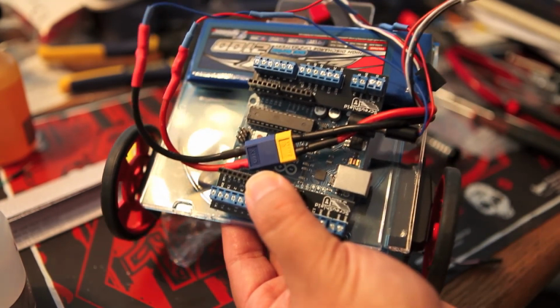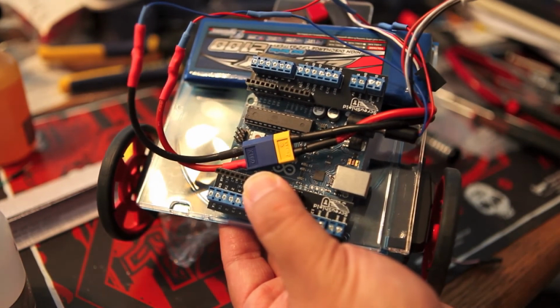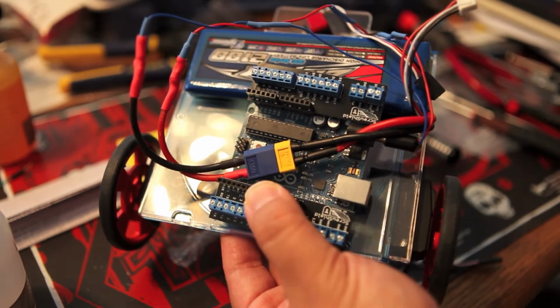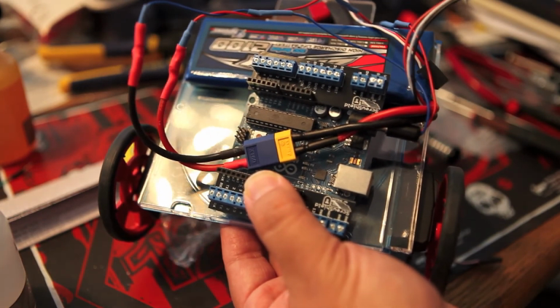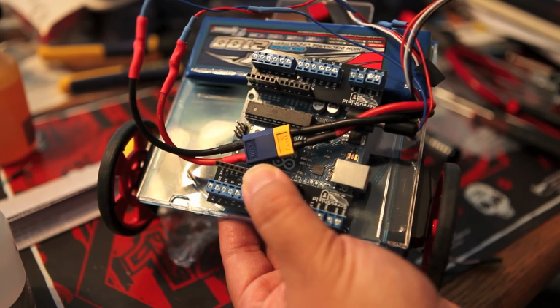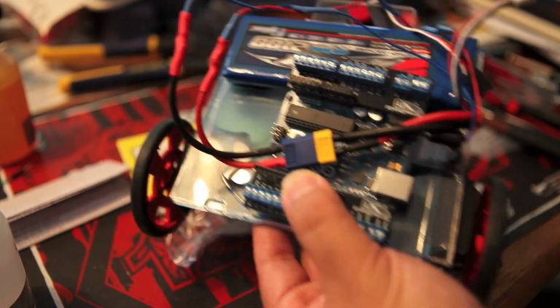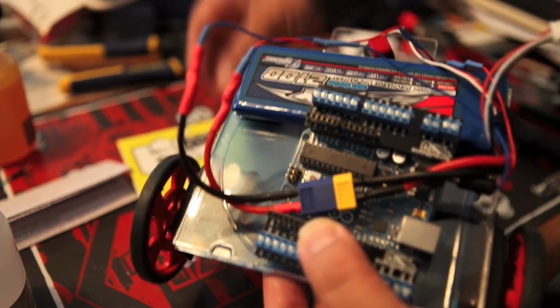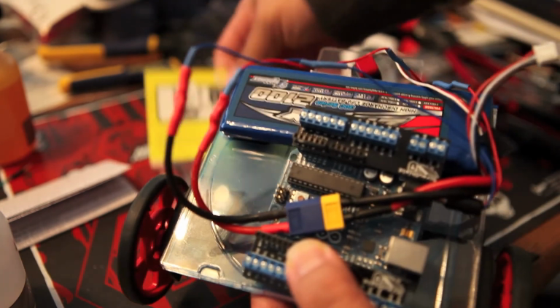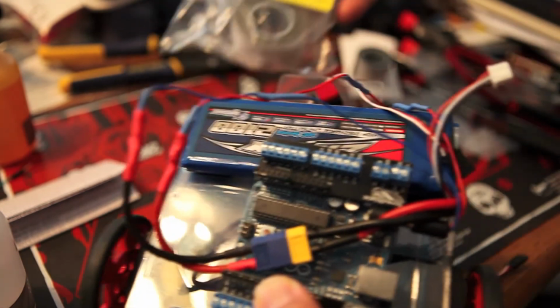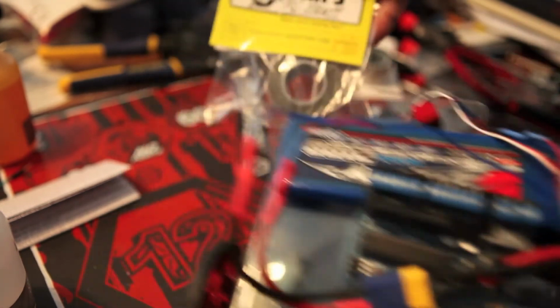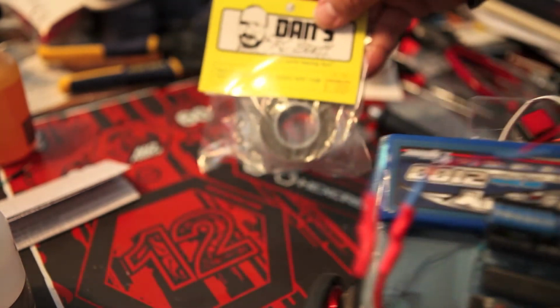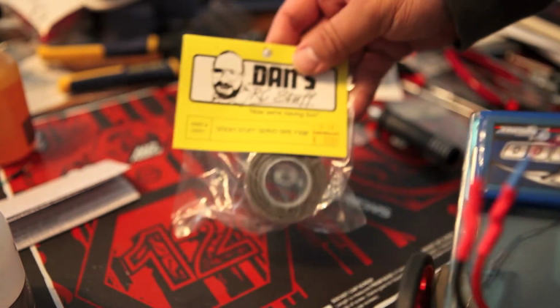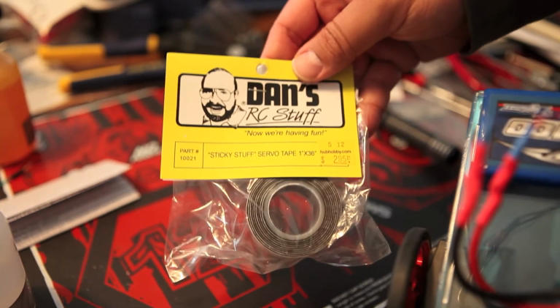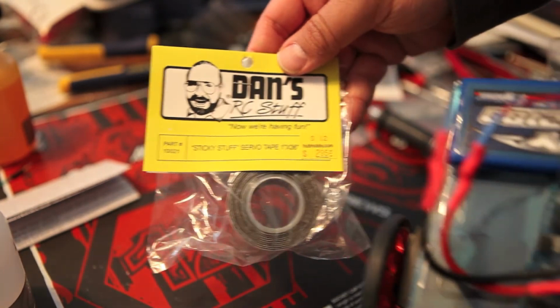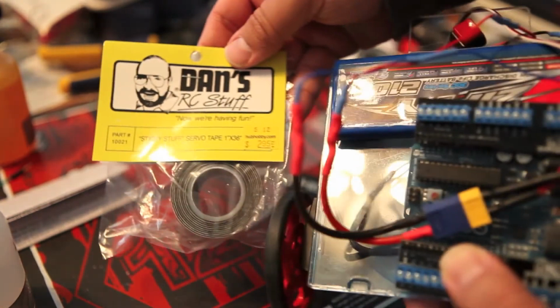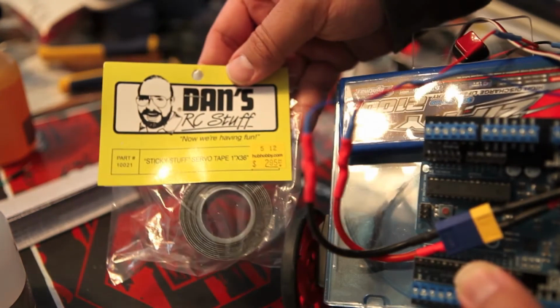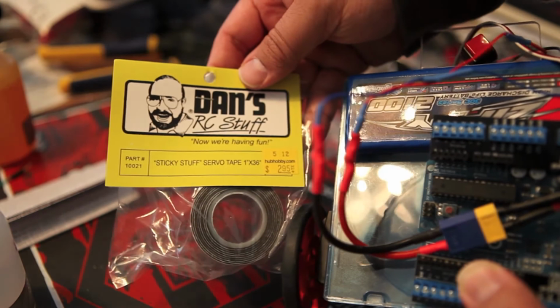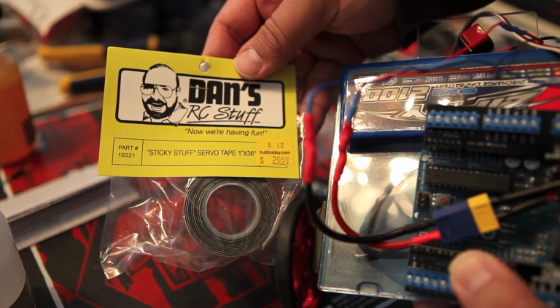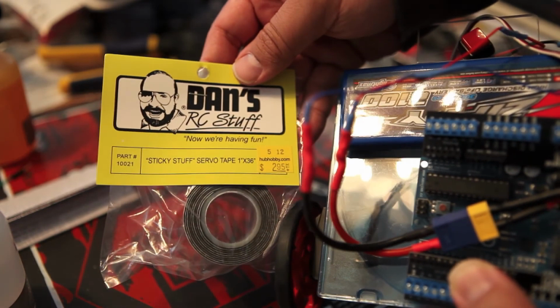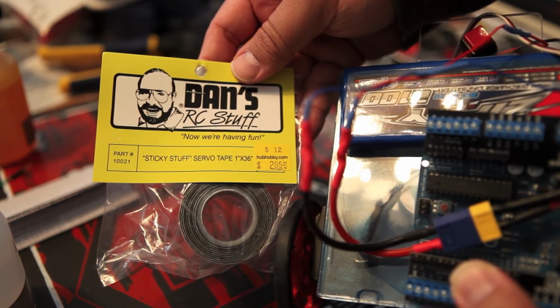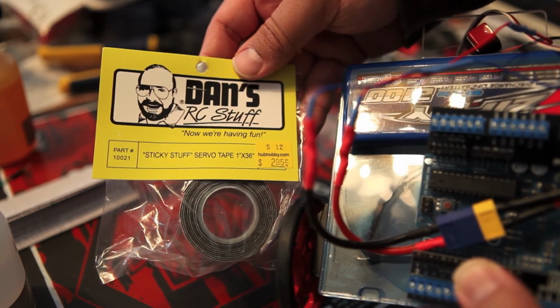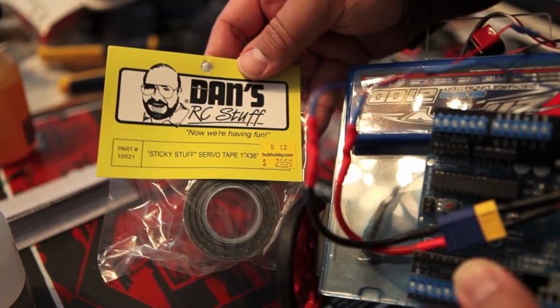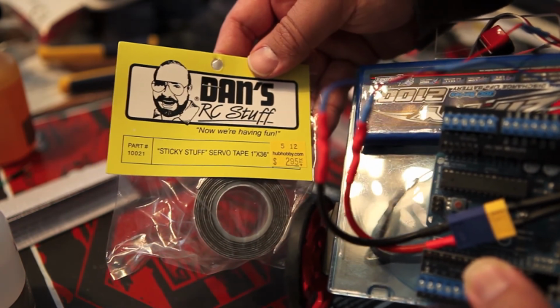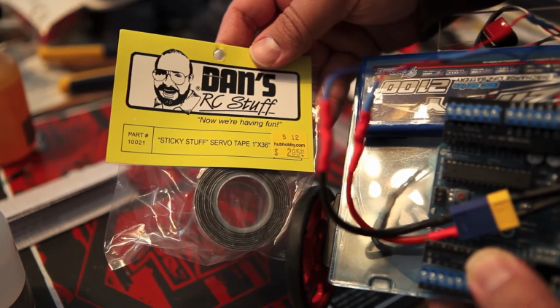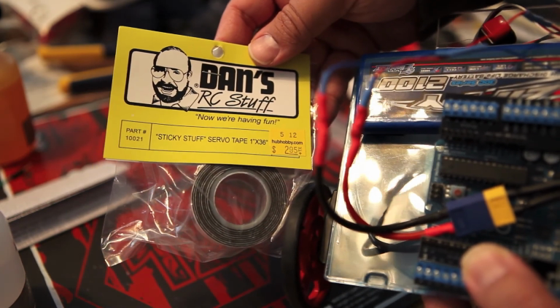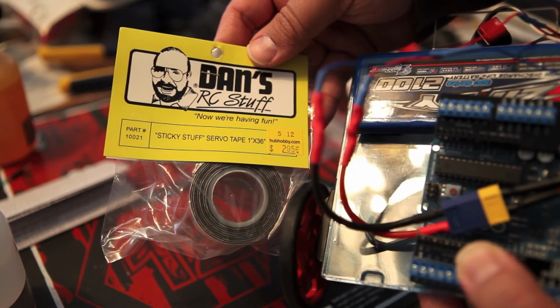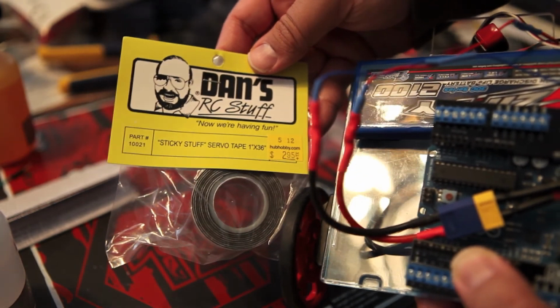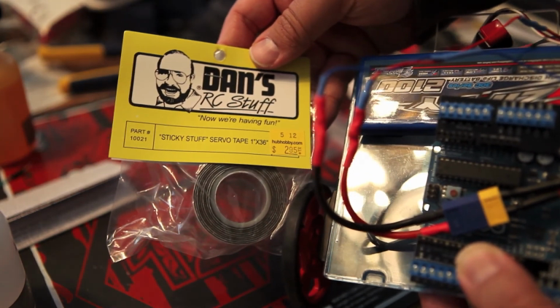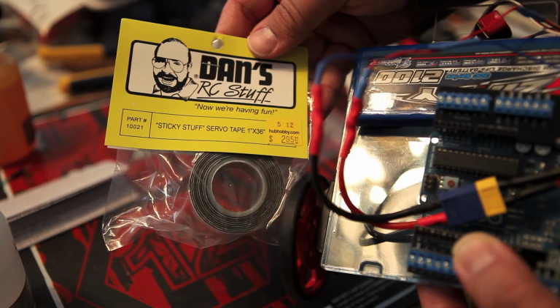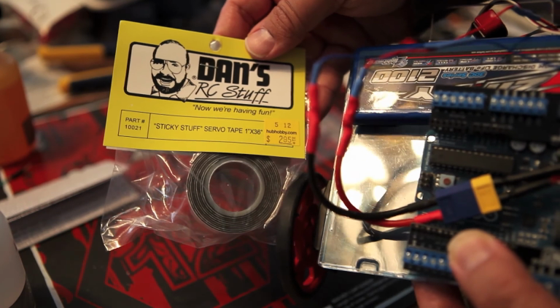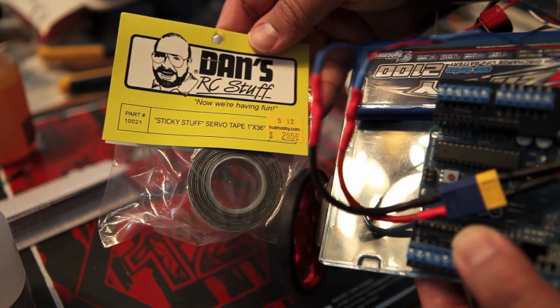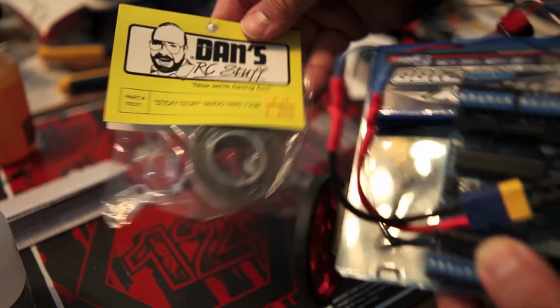If you need to stick your RC electronics or just do some prototyping, I would highly recommend using this stuff. Thanks for watching this video, and remember everything matters.